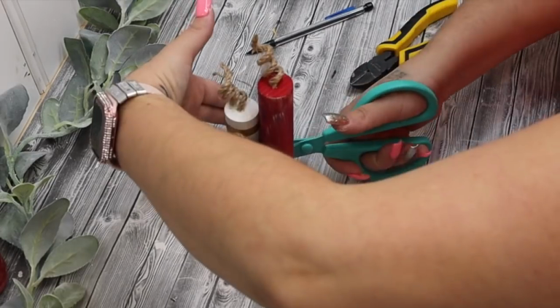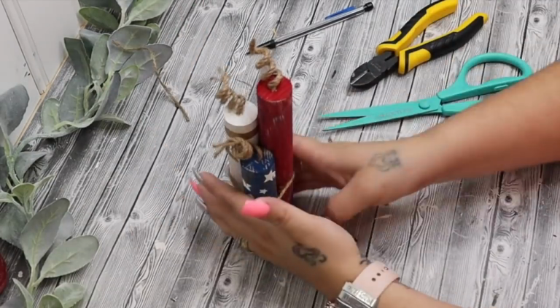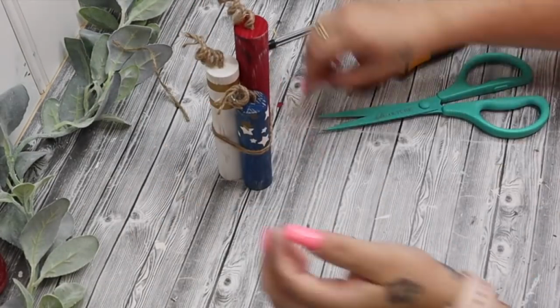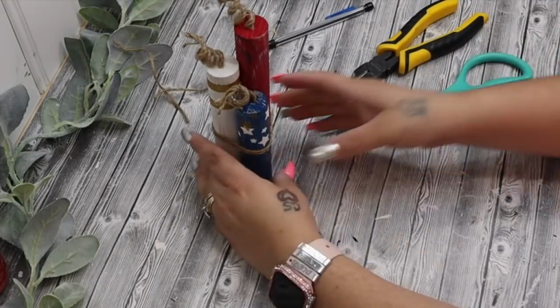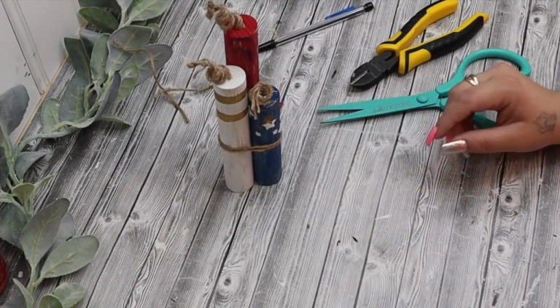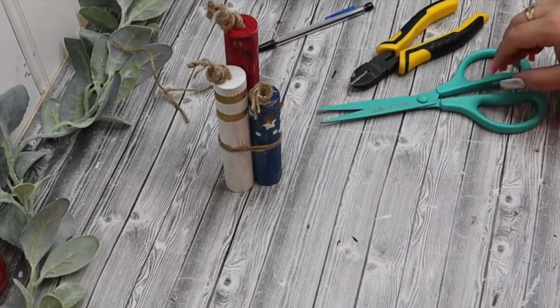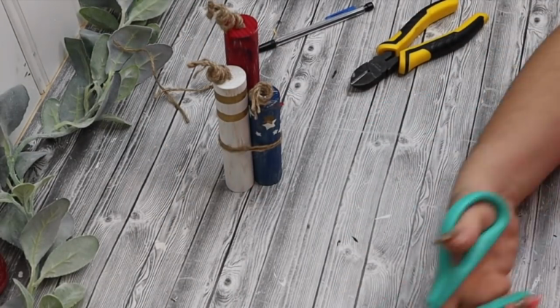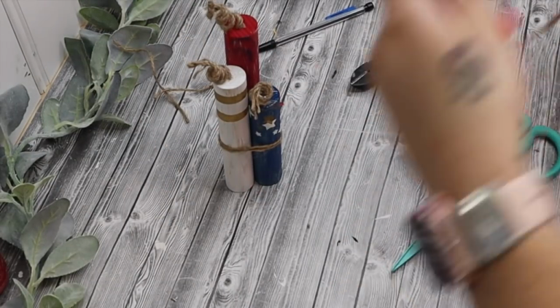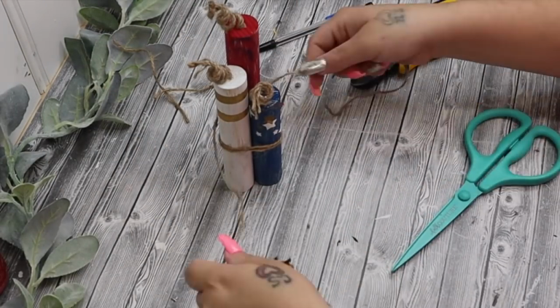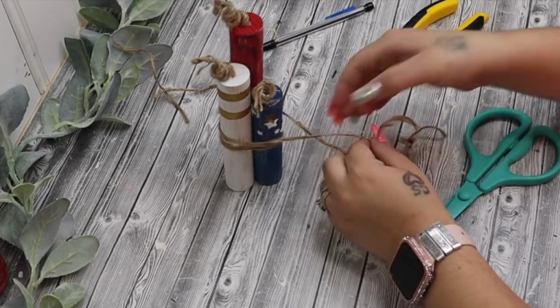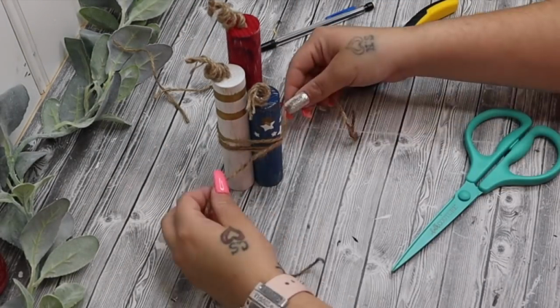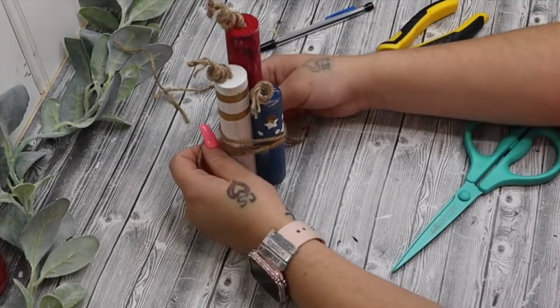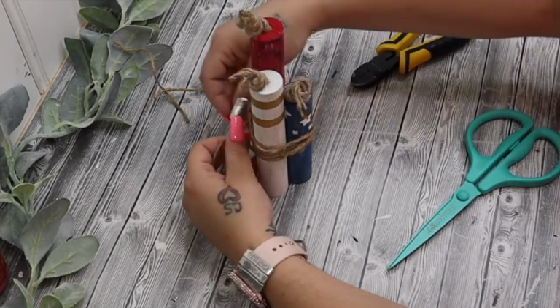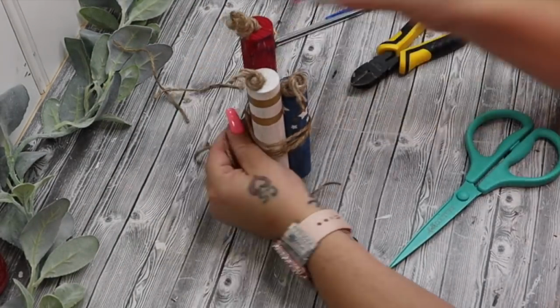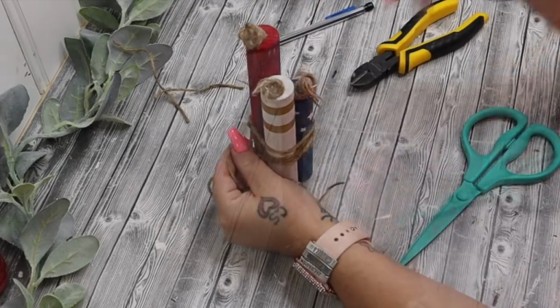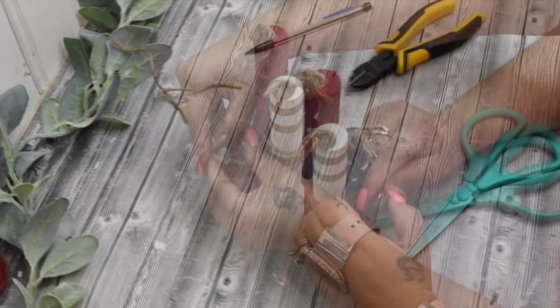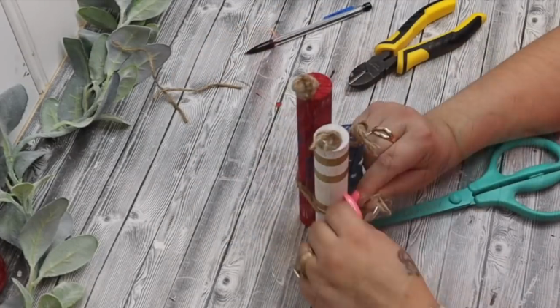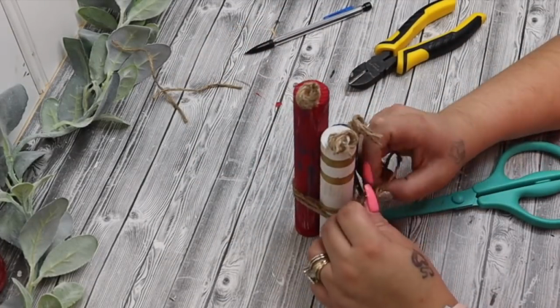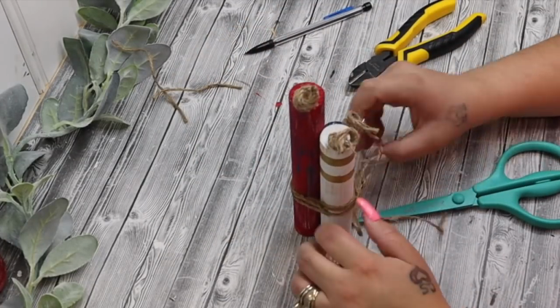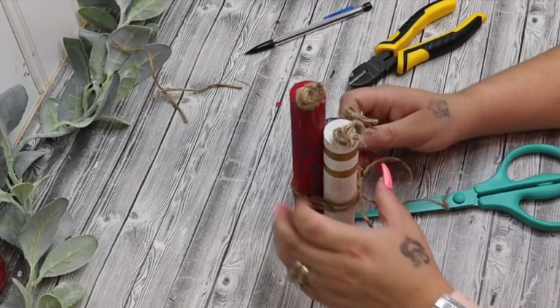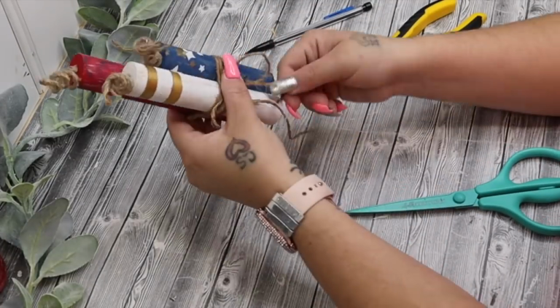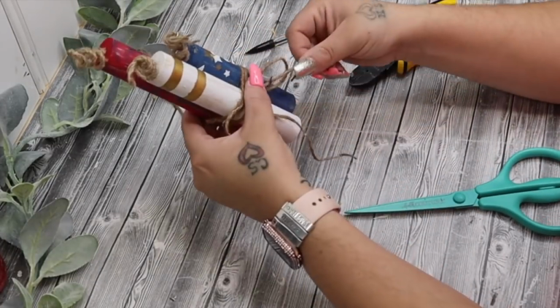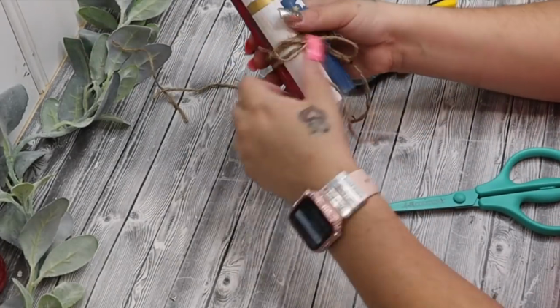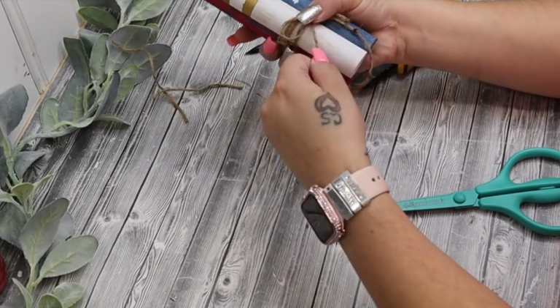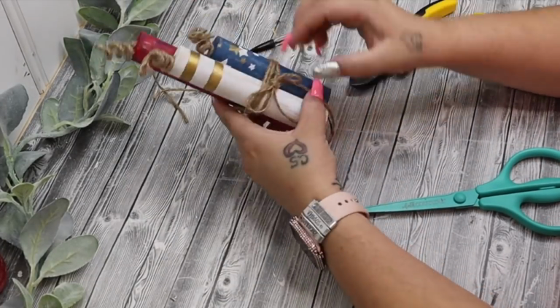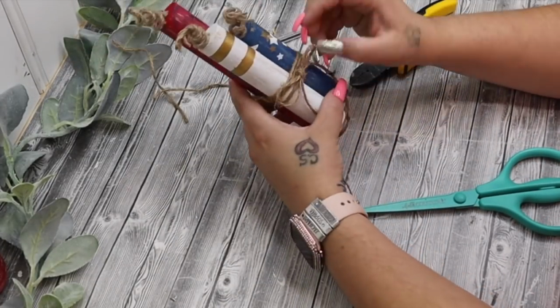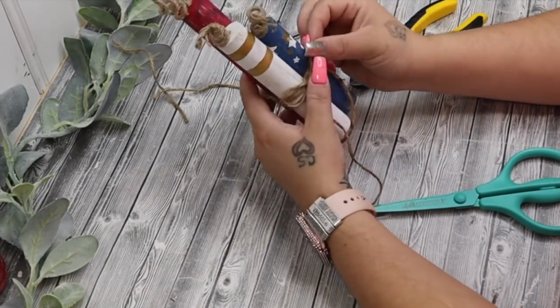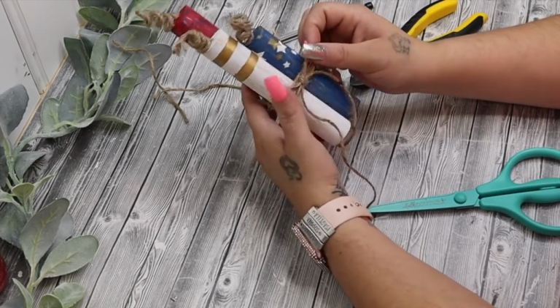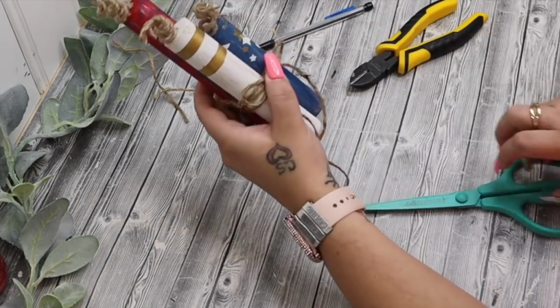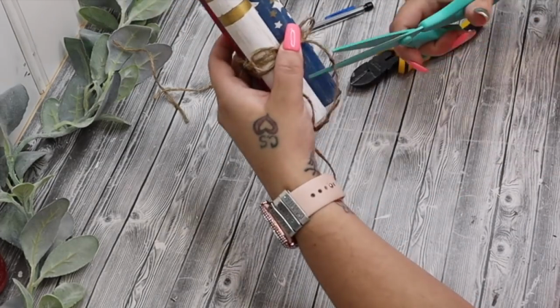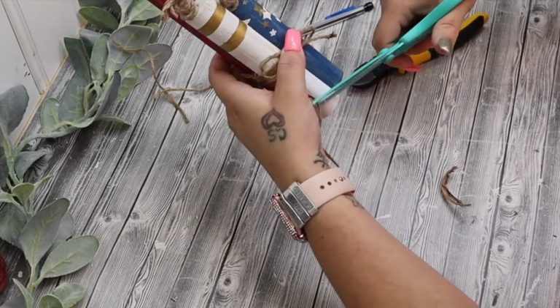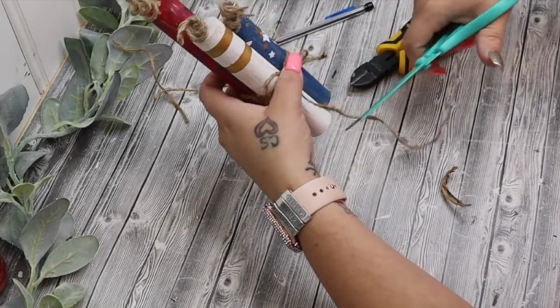But once I had those all set up and I had them together like I liked, then I take some jute, I wrap it around, and then I just tie a bow in the front and cut the ends off.